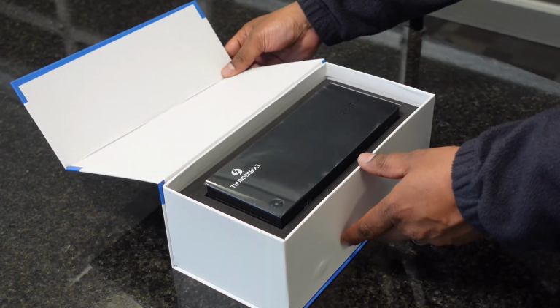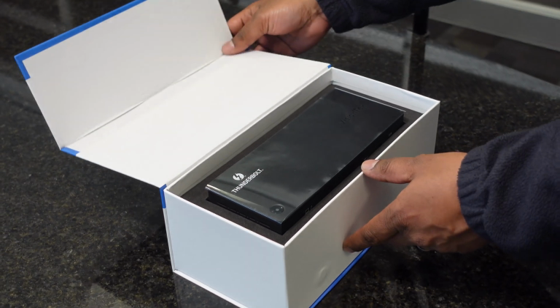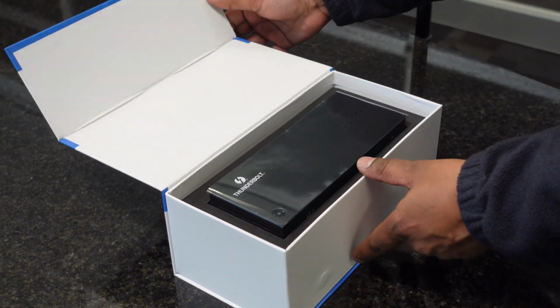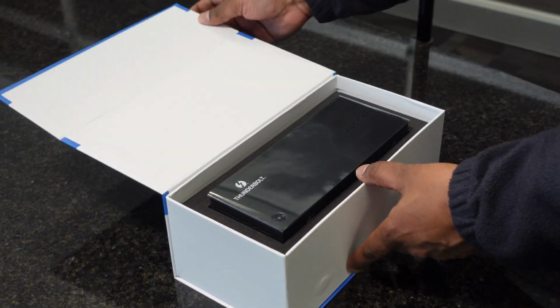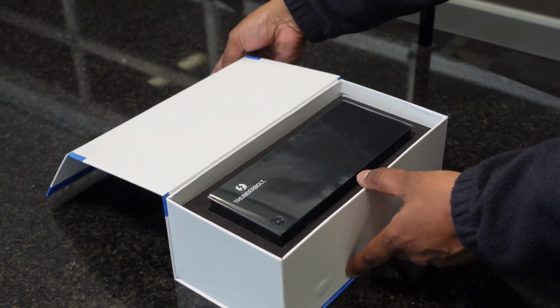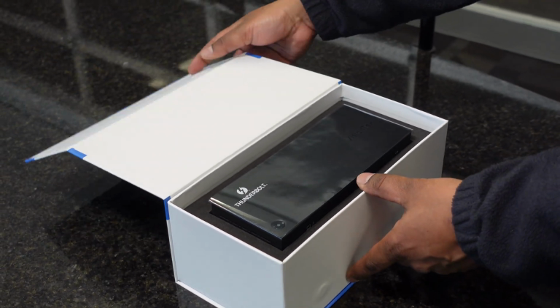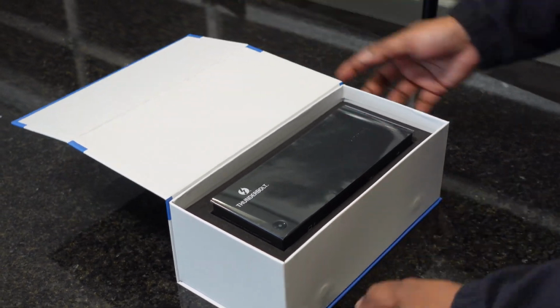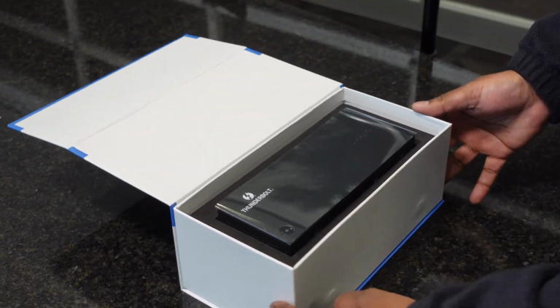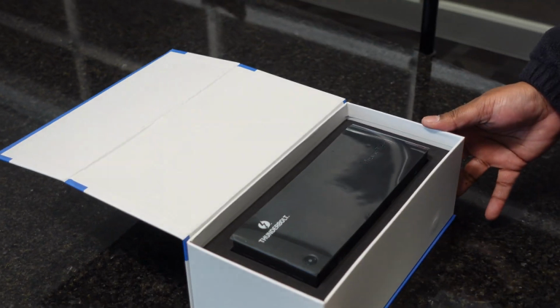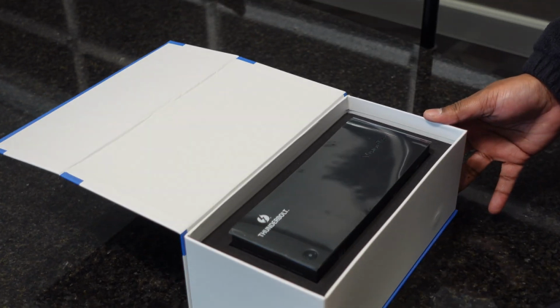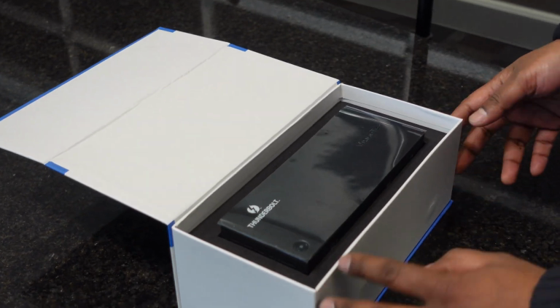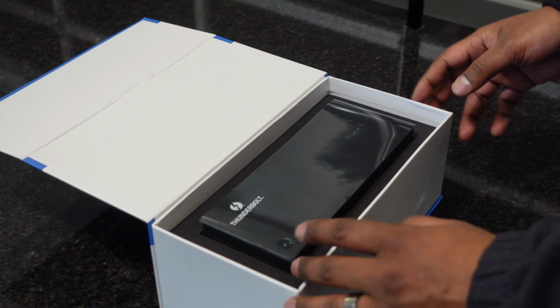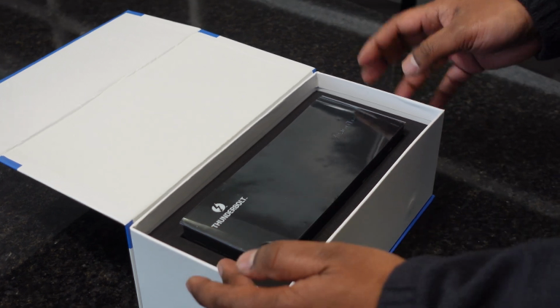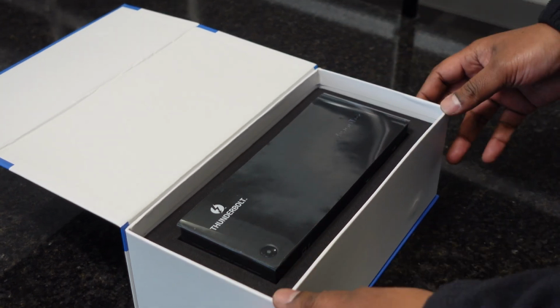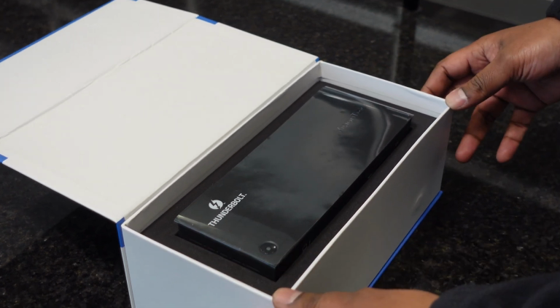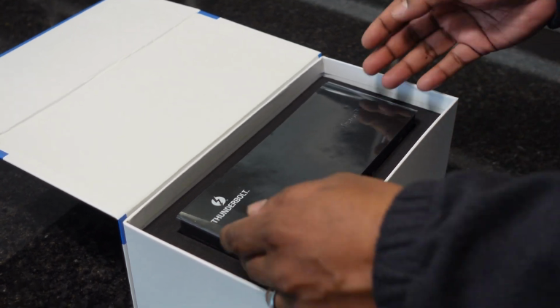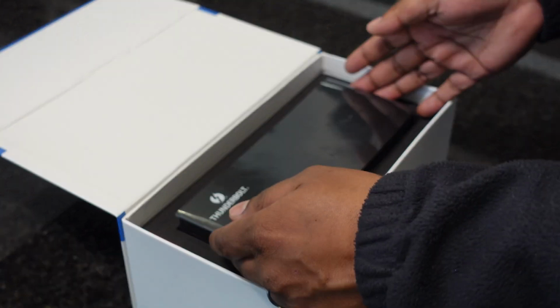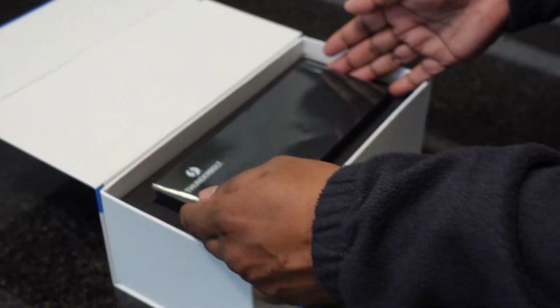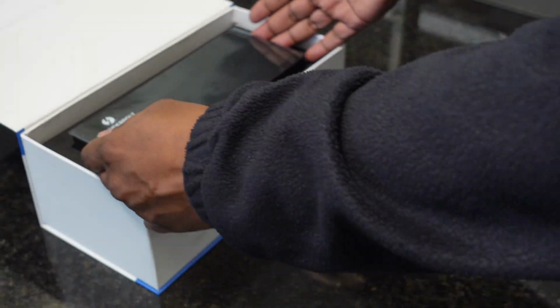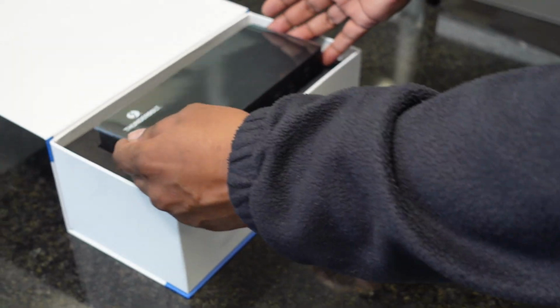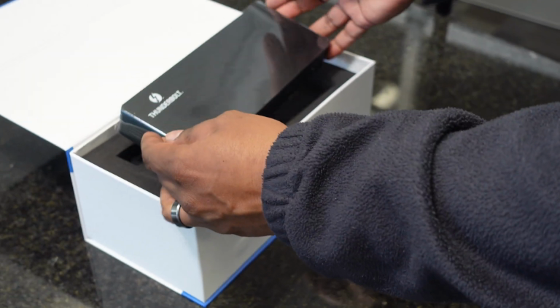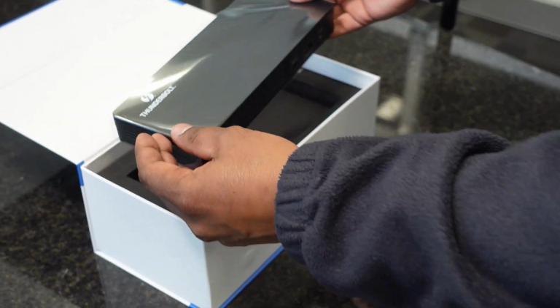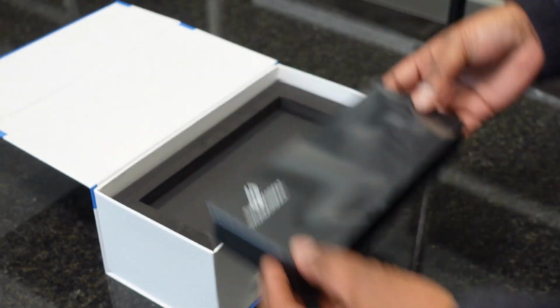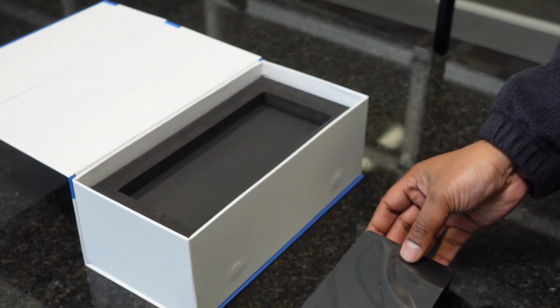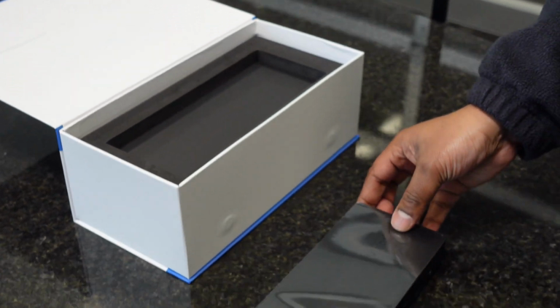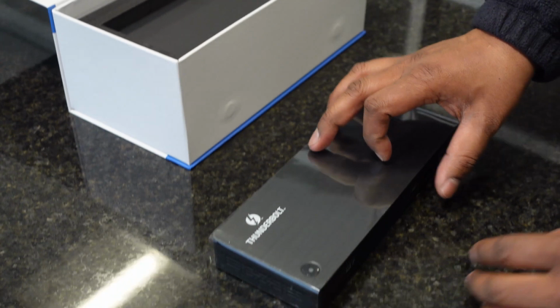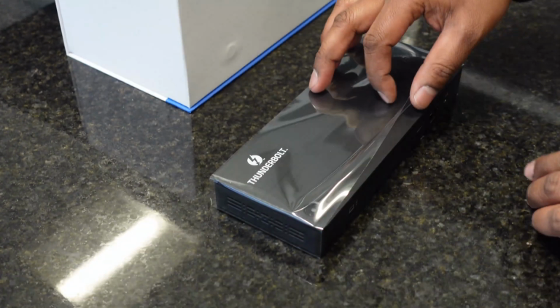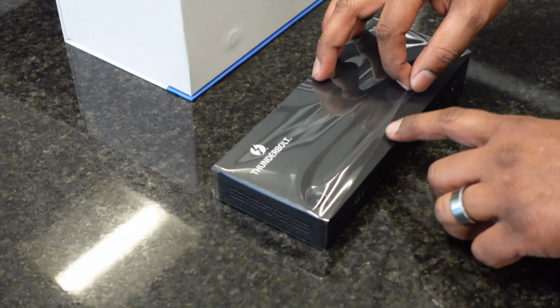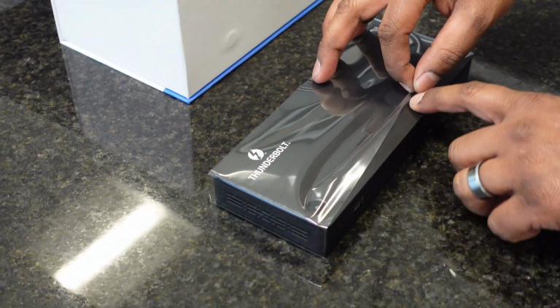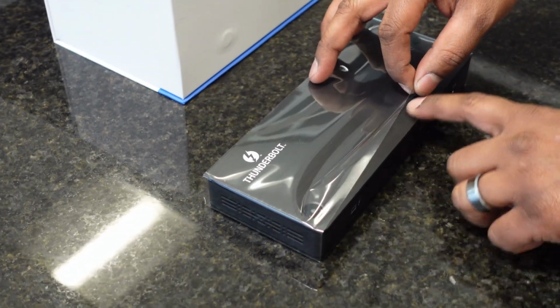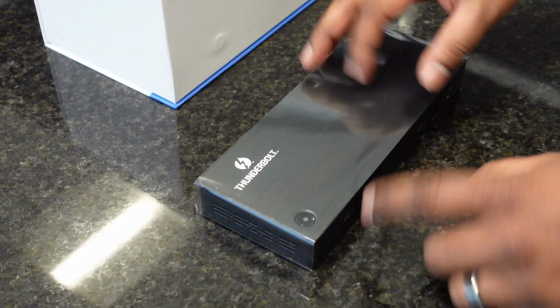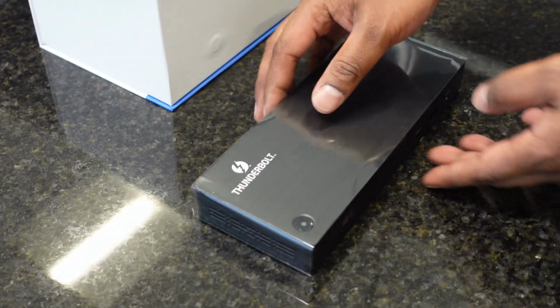The last box was also magnetic. When you open it up, you're faced with the docking station. It is nice and wrapped up. It has a nice faux brushed aluminum finish on the top.